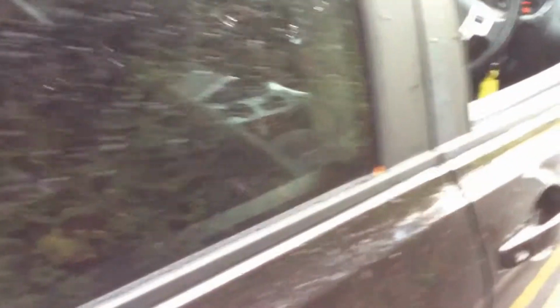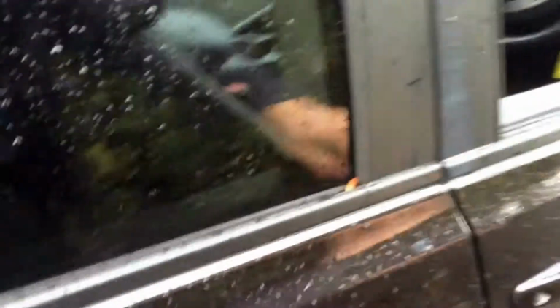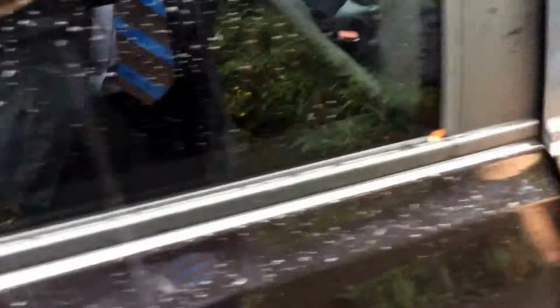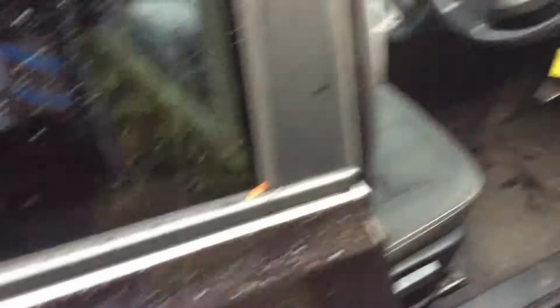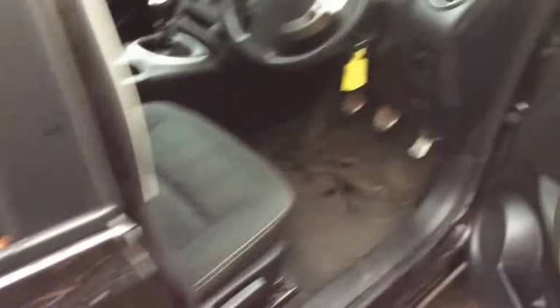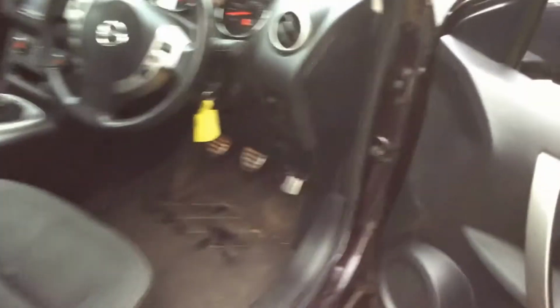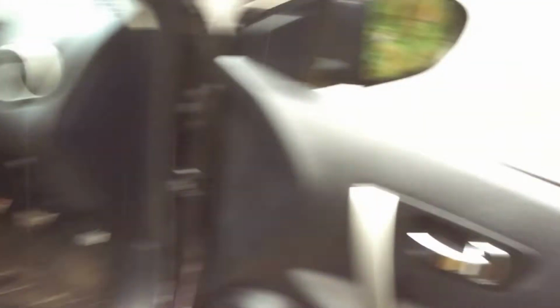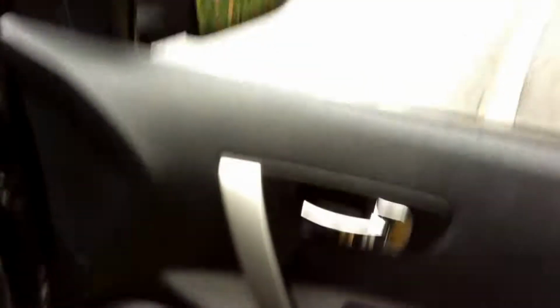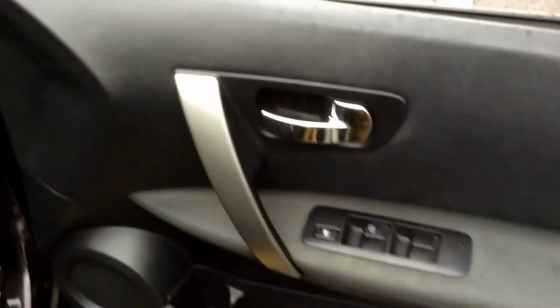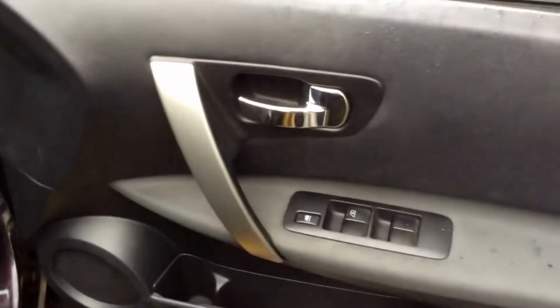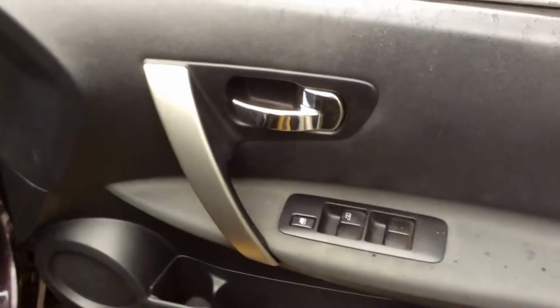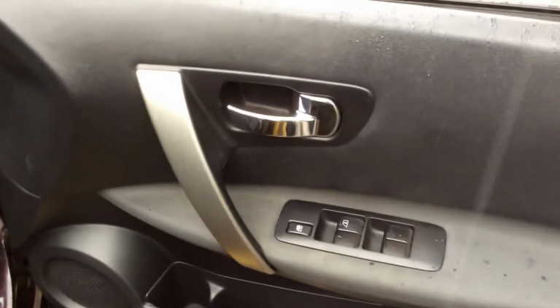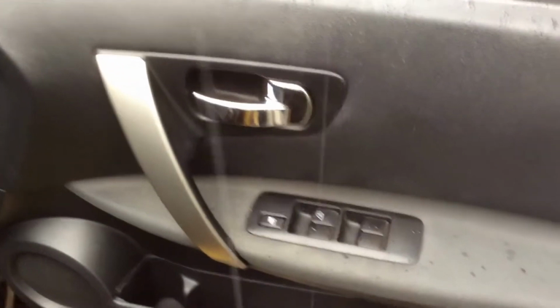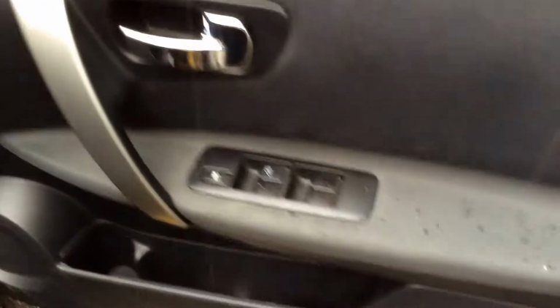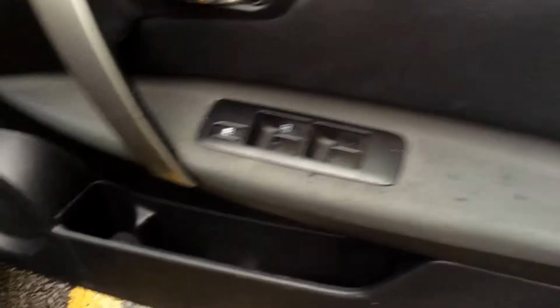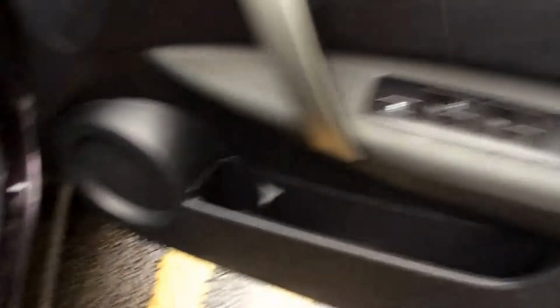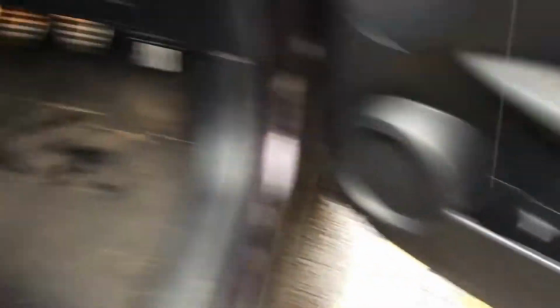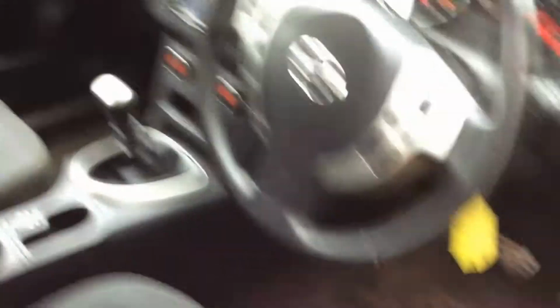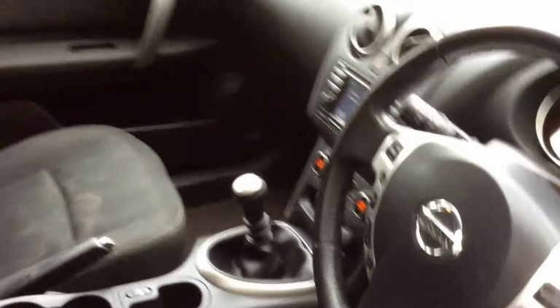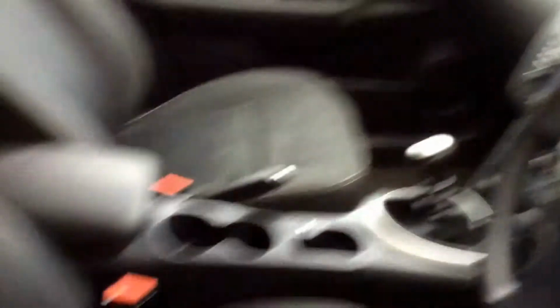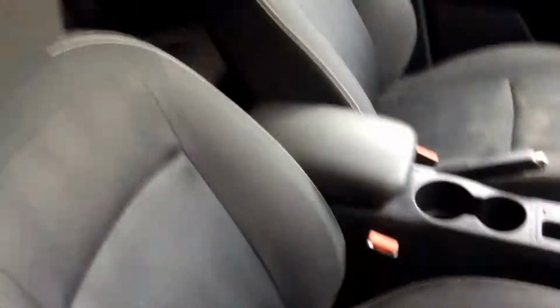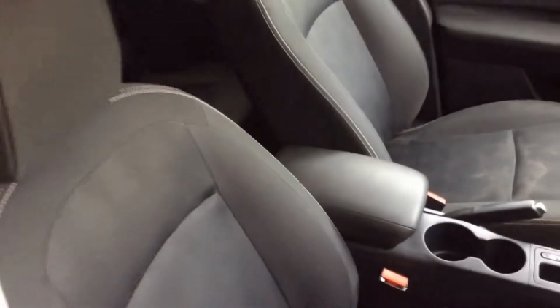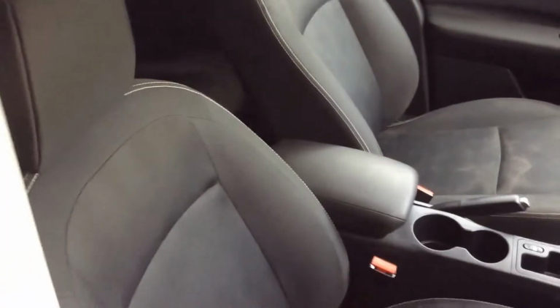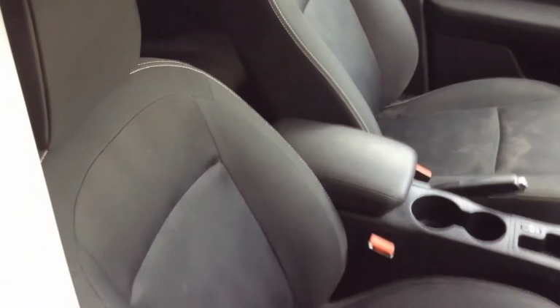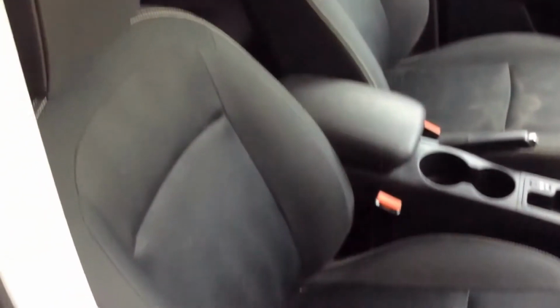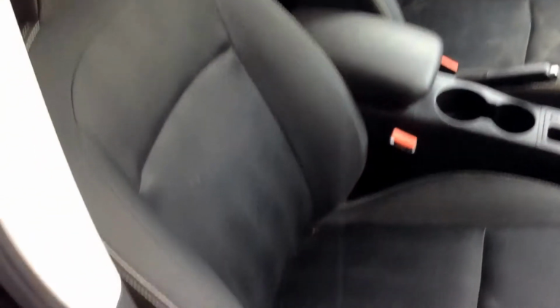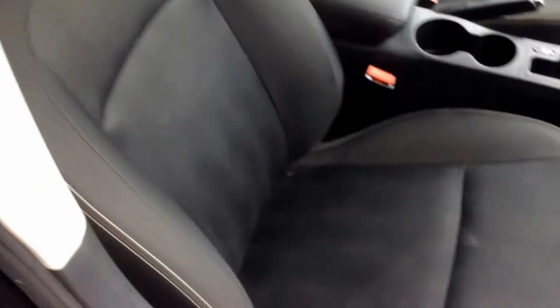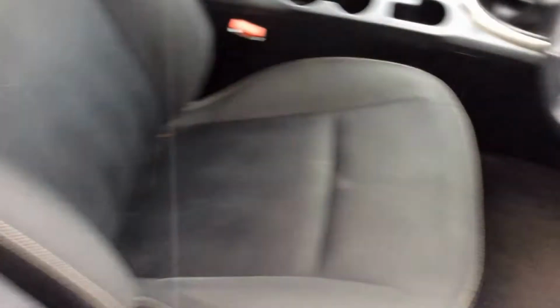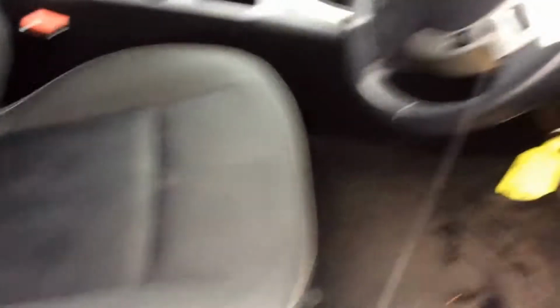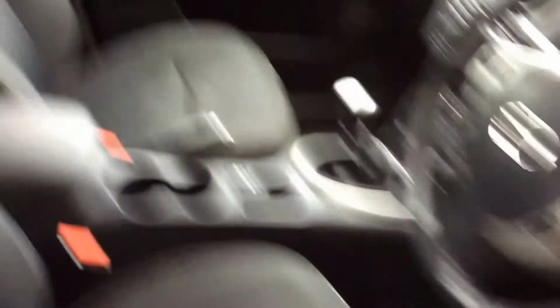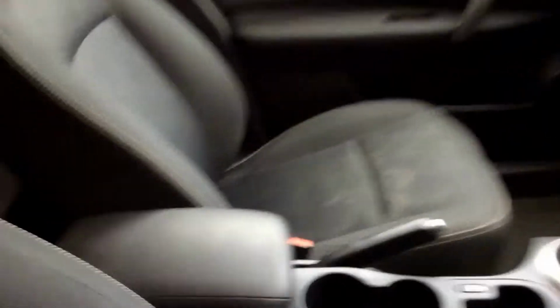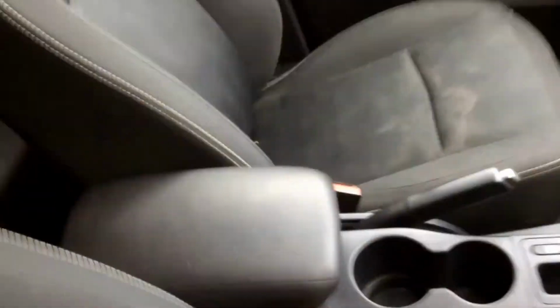Opening the door to the front of the vehicle, again you can see they come with chrome finished handles, electric windows and audio speakers in both doors. And the seats are finished in black graphite cloth which you can see is in very good condition.